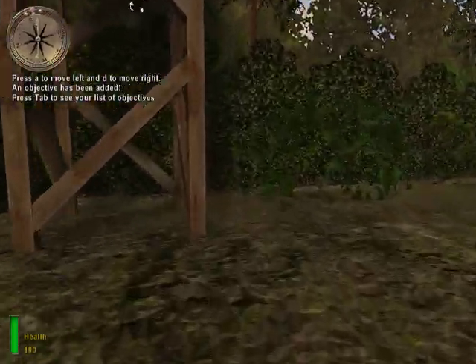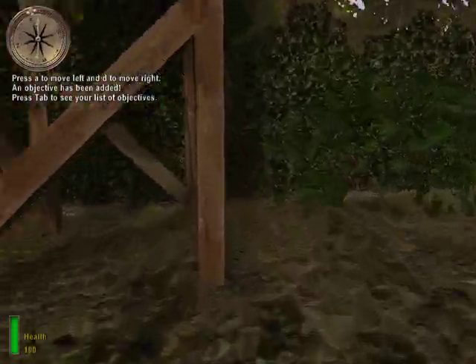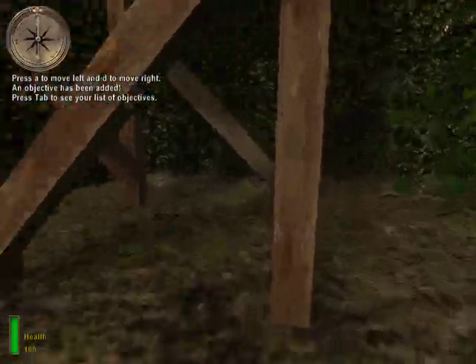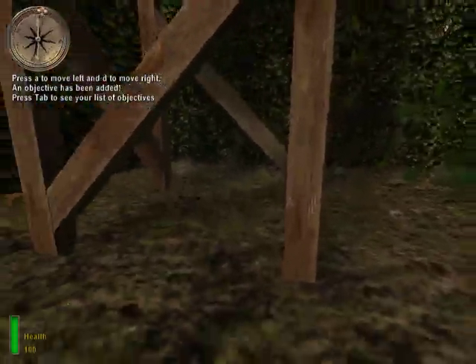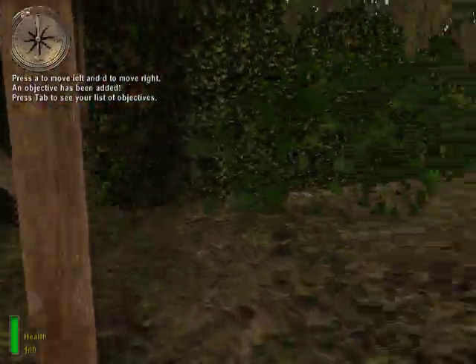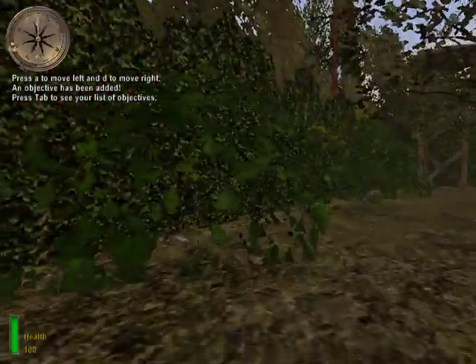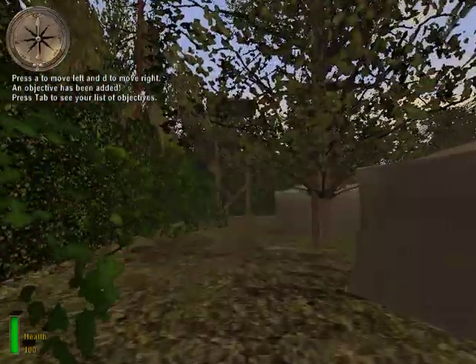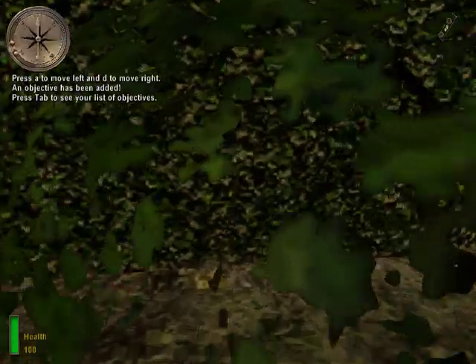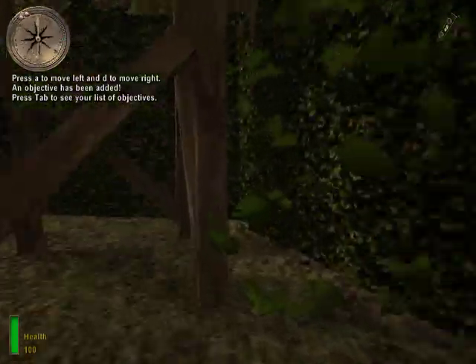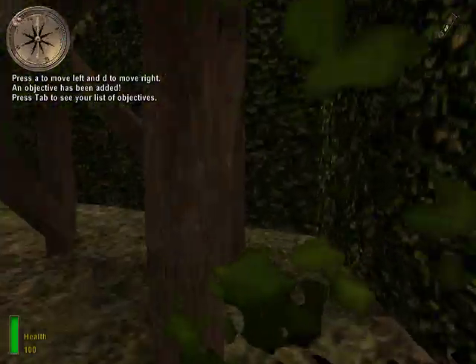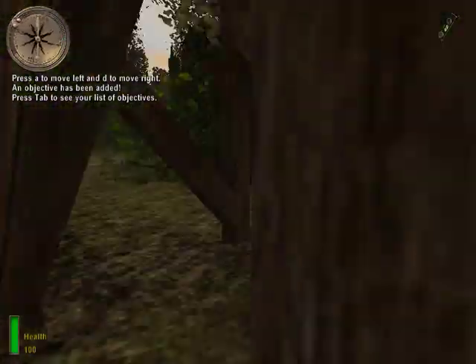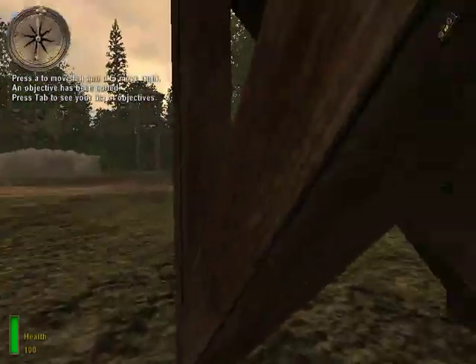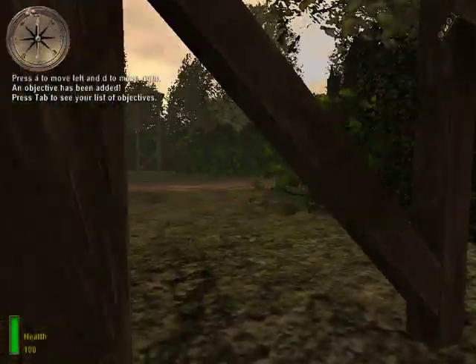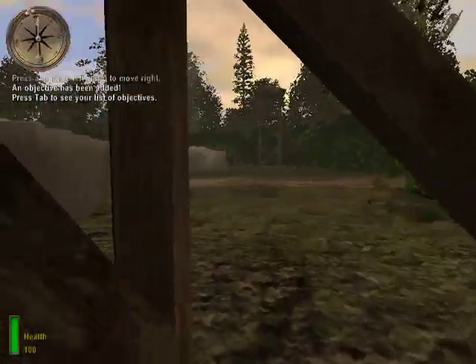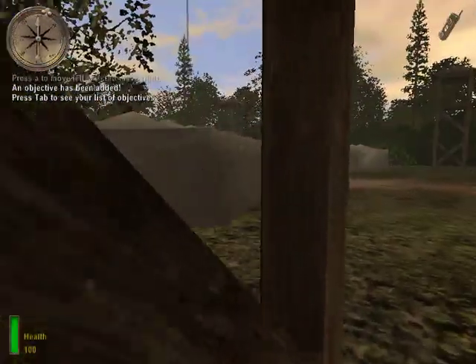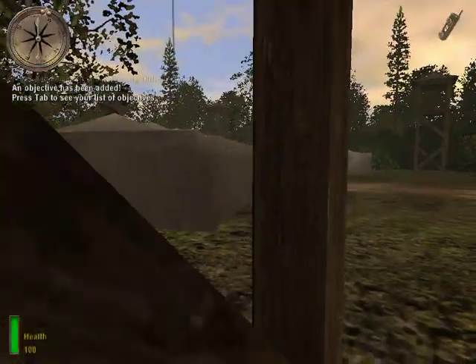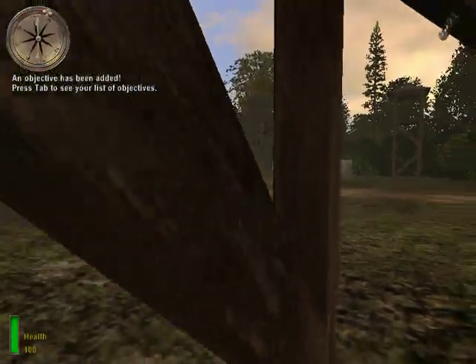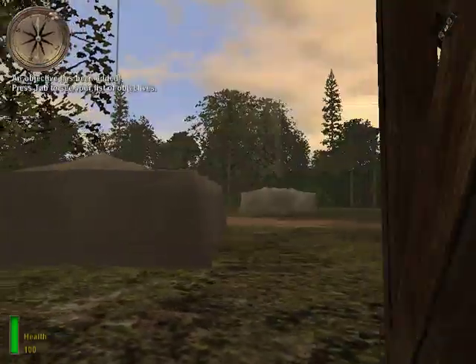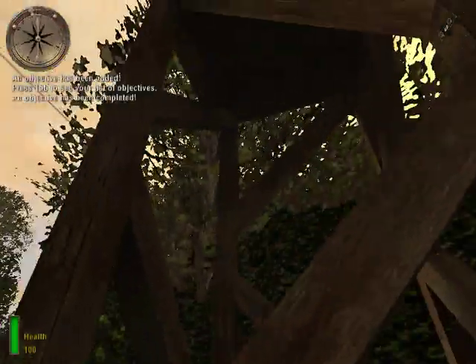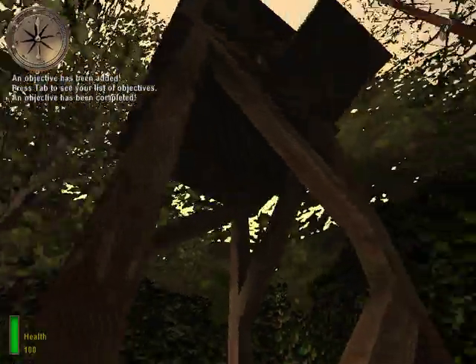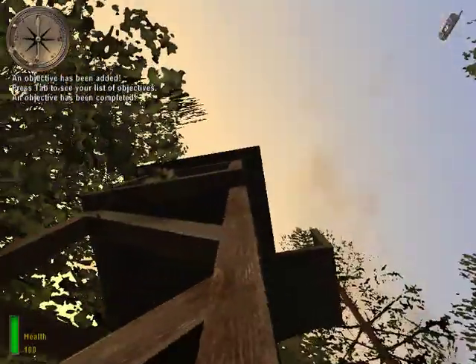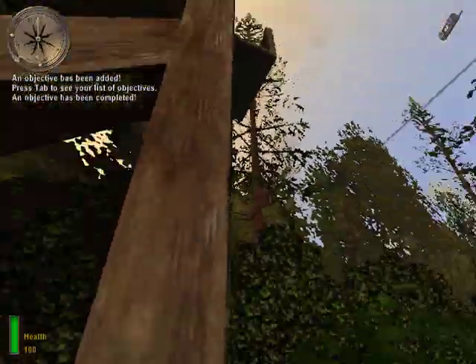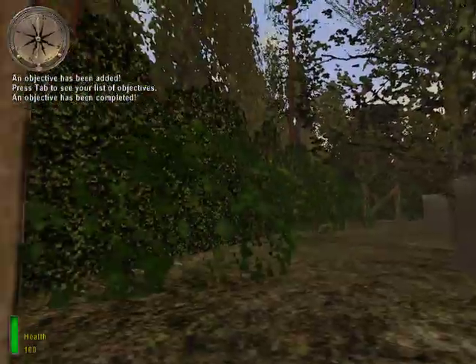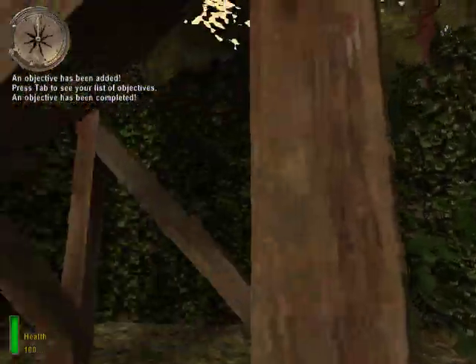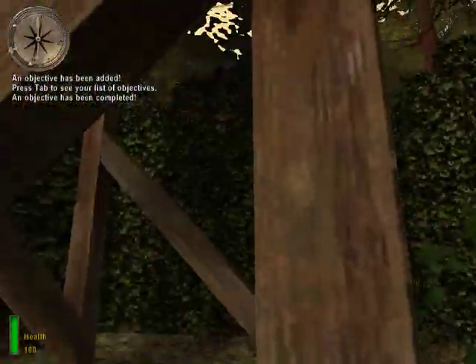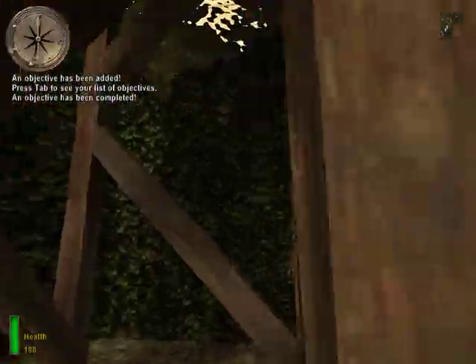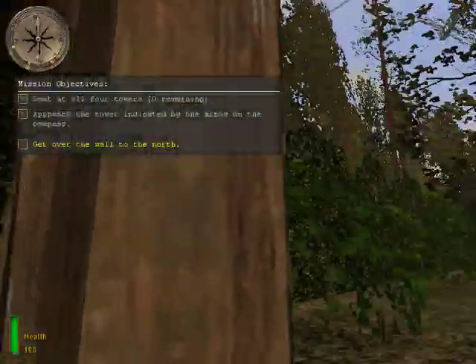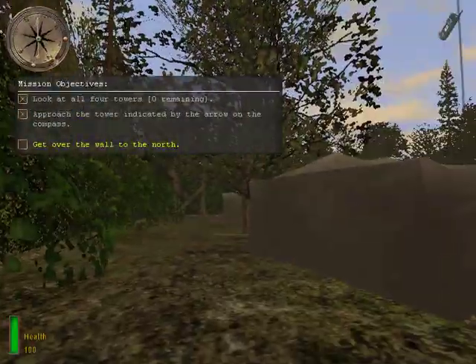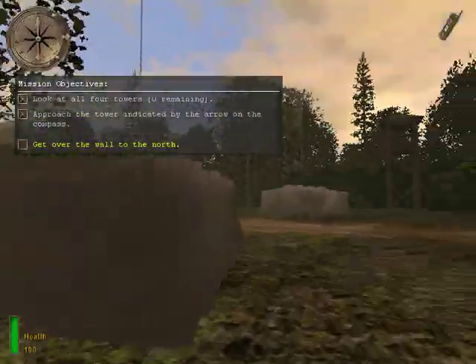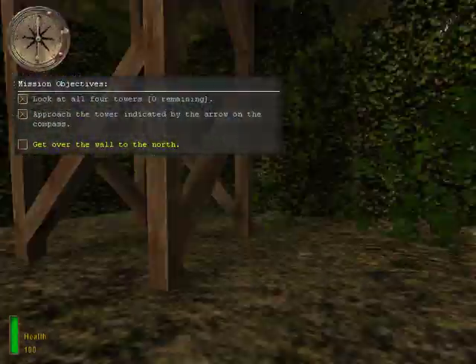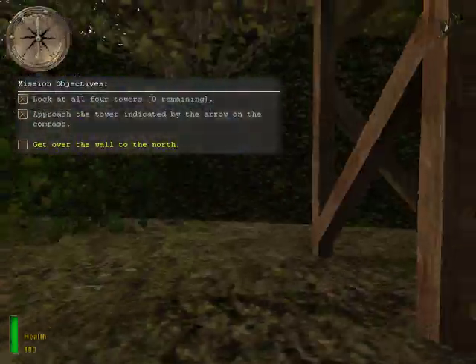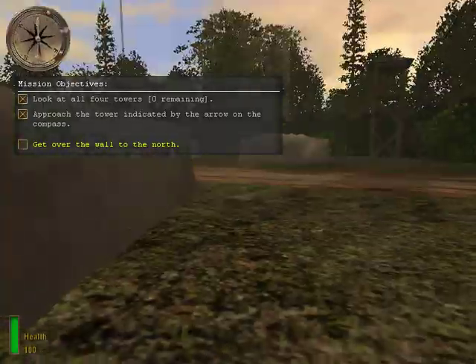As you near your objective, the ball bearings on the compass will move closer together. Approach the tower indicated by the arrow. Good. Now press your objectives key again — you have a new objective. Now complete it.